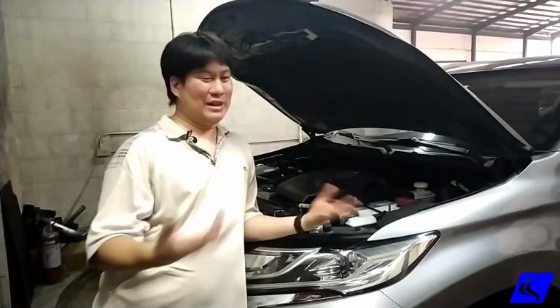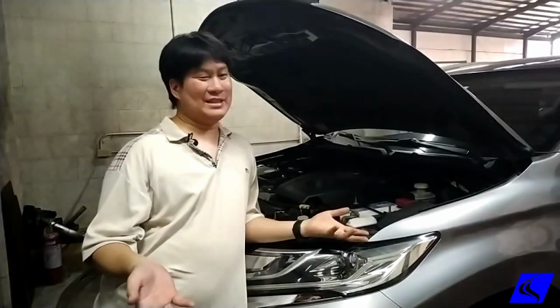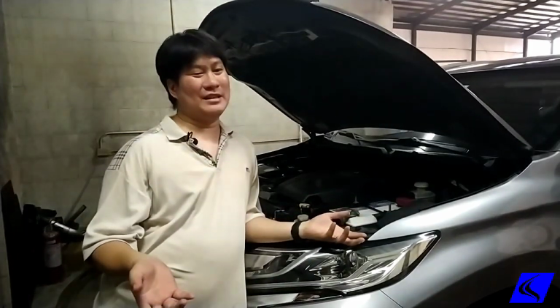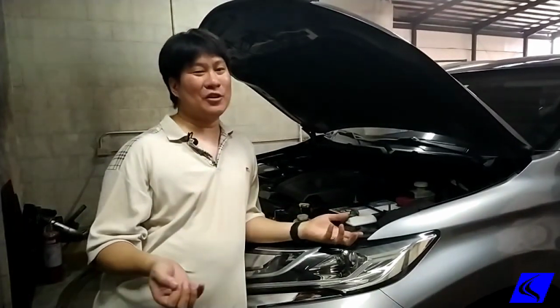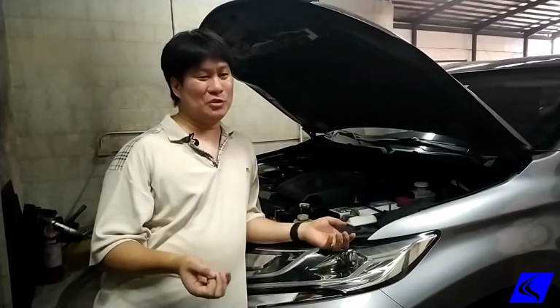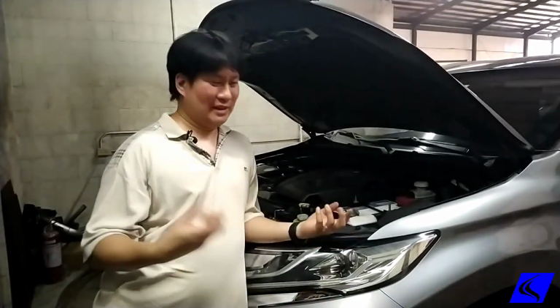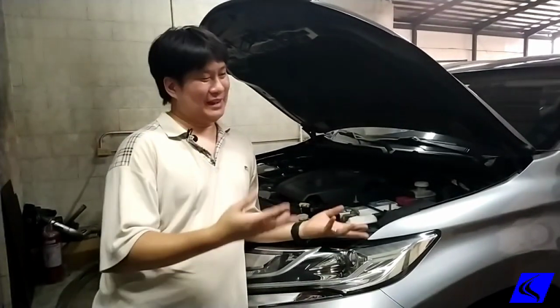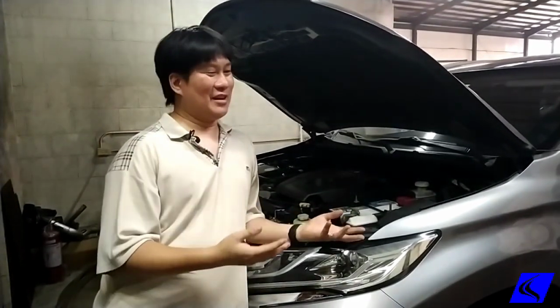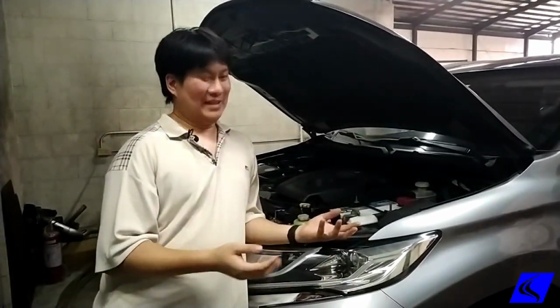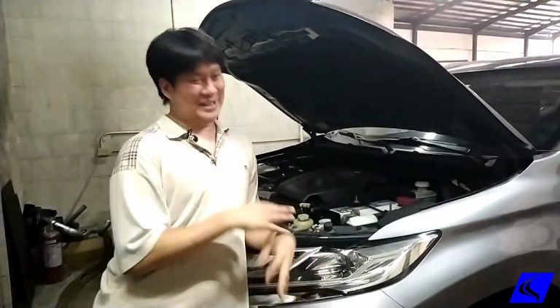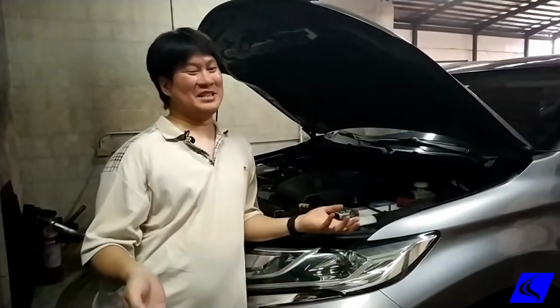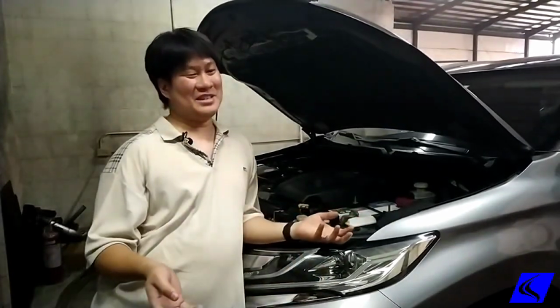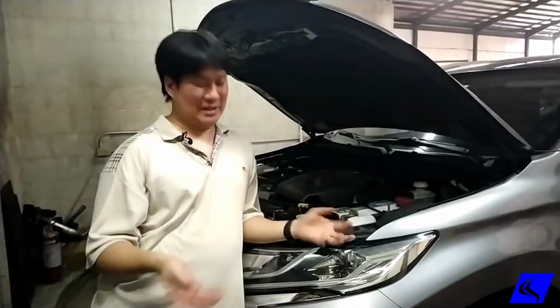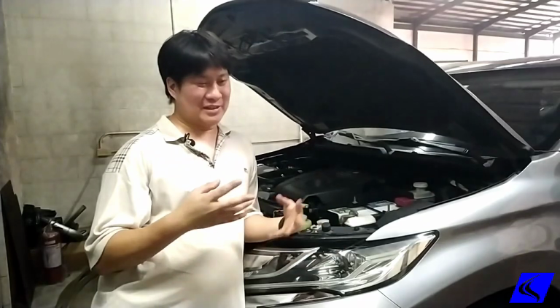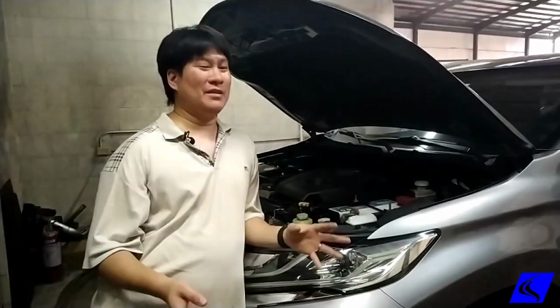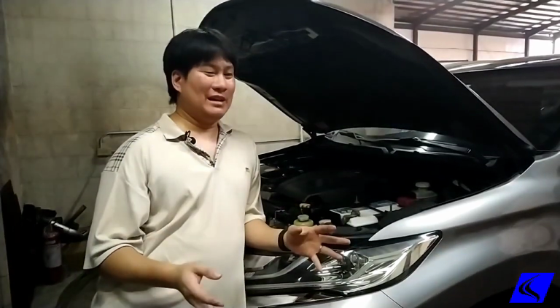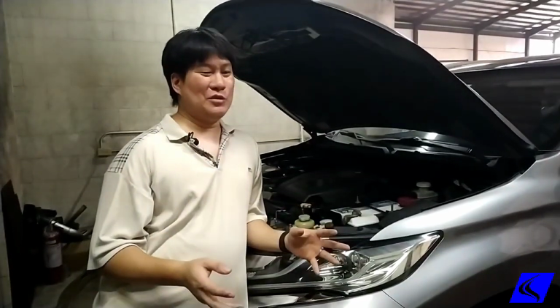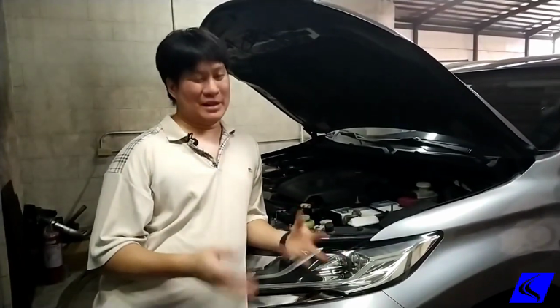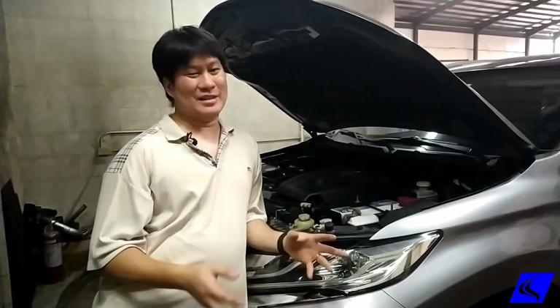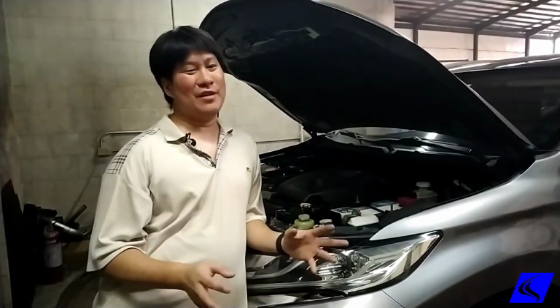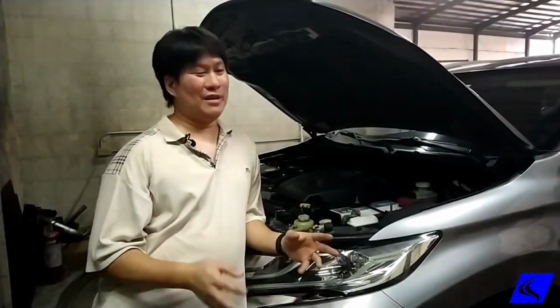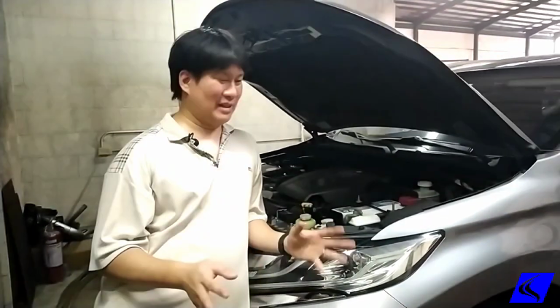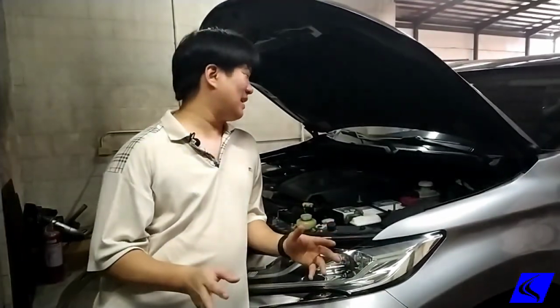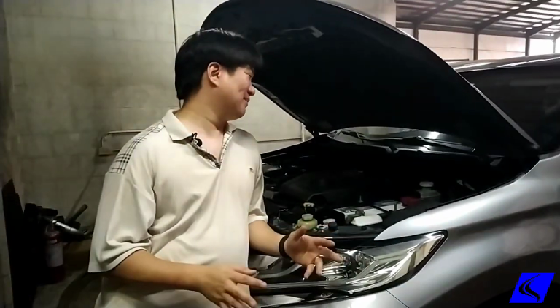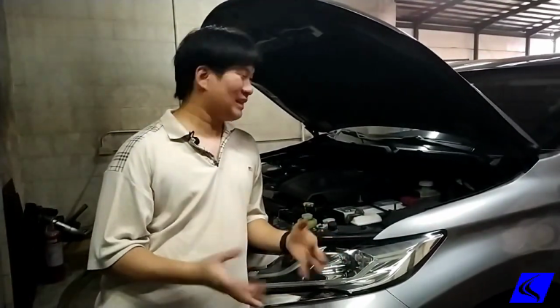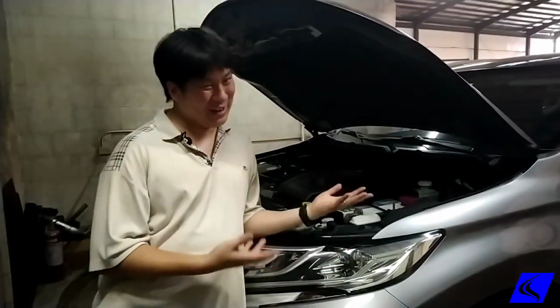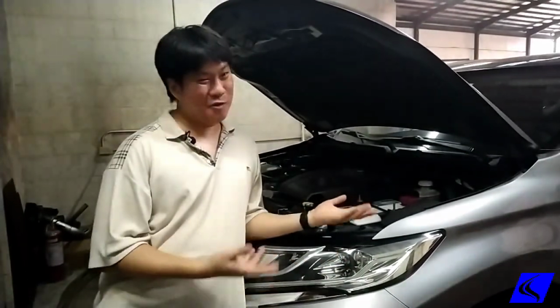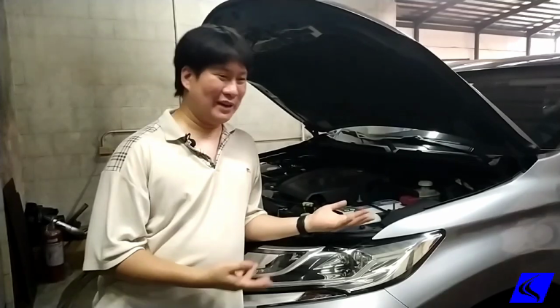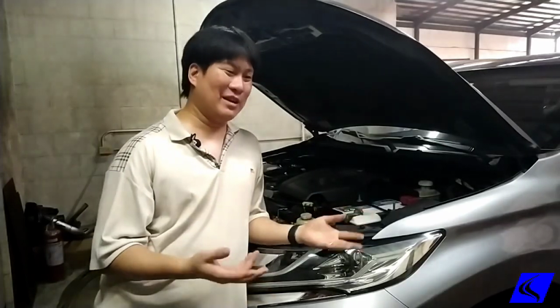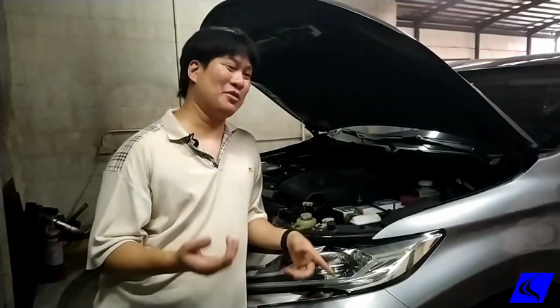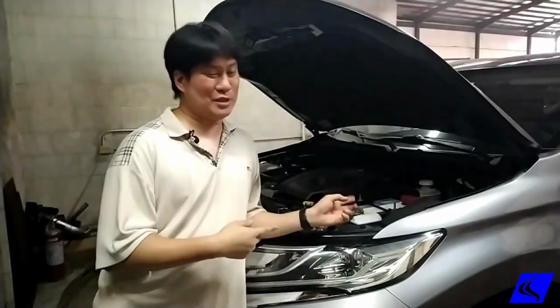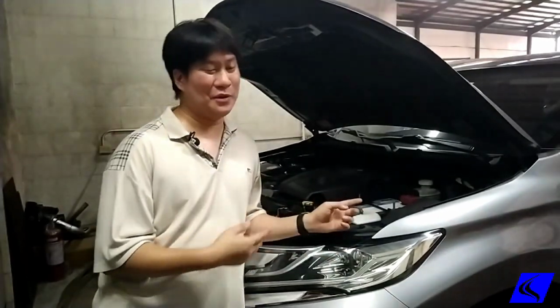So when Nakasa sticks their diagnostic tool into the car, they still see the stock ECU — it's still the same ECU number, it's still the same VIN number, everything's the same. Except that you get a lot more power, as we're going to show you with this Montero.